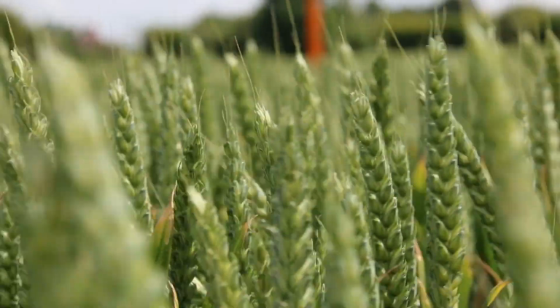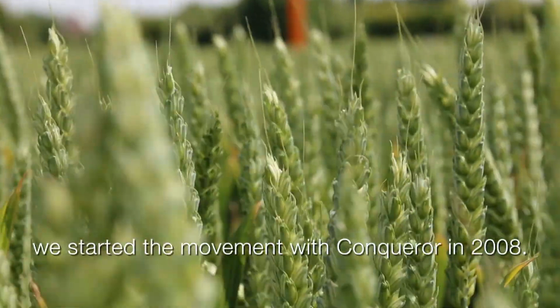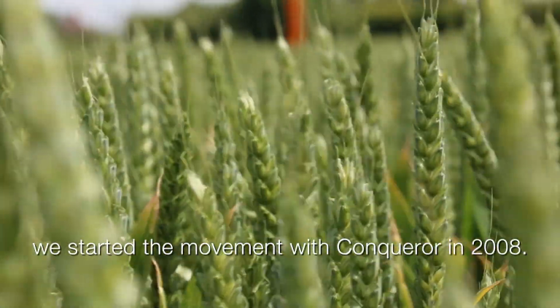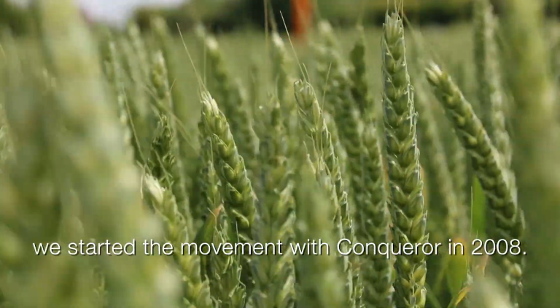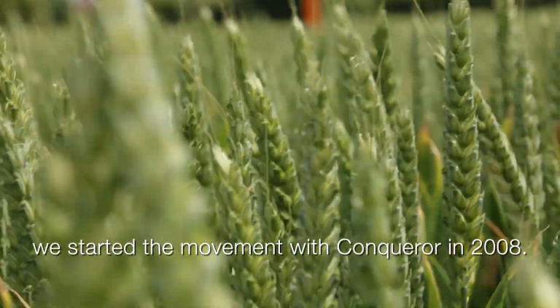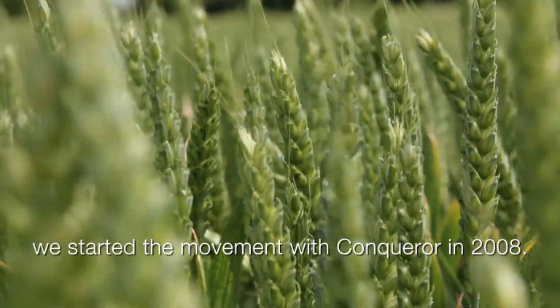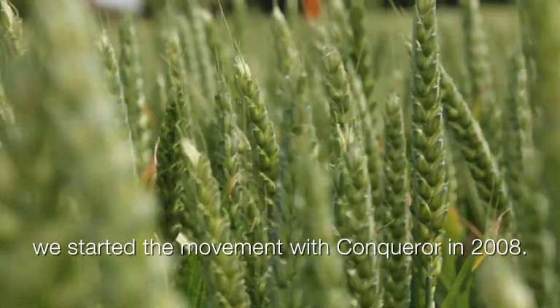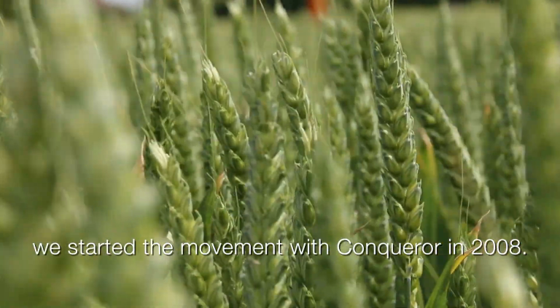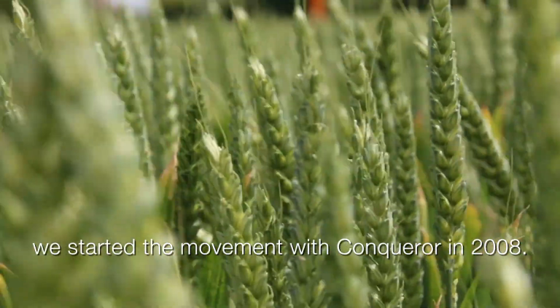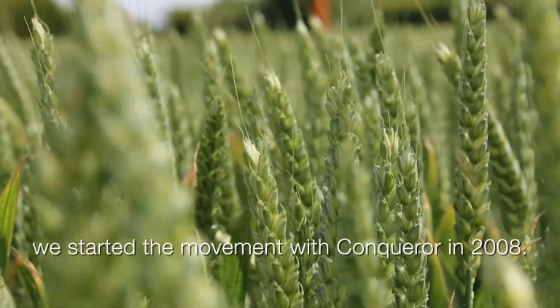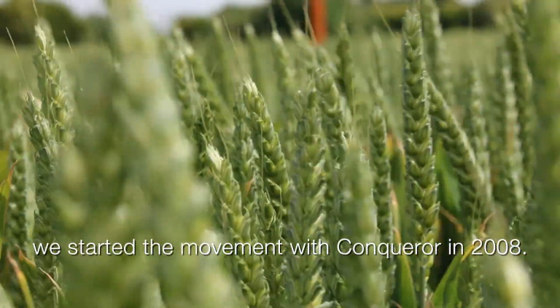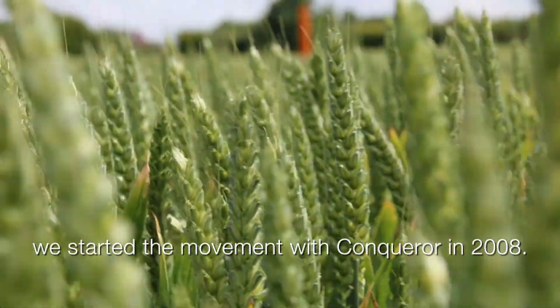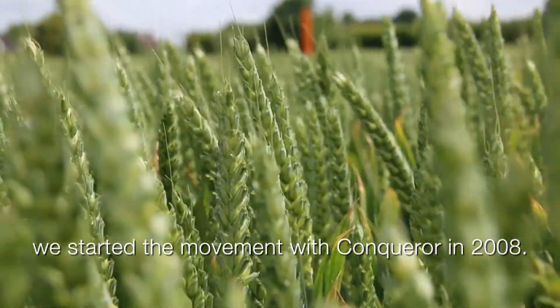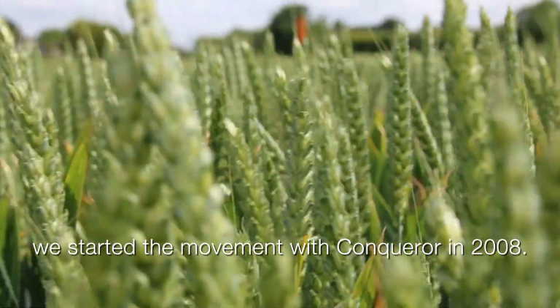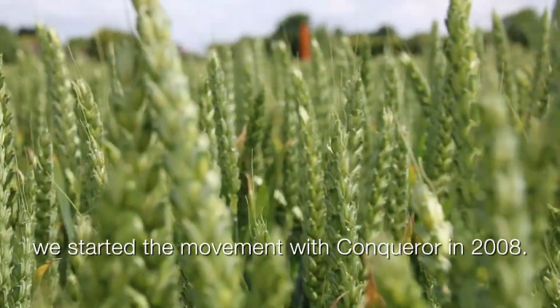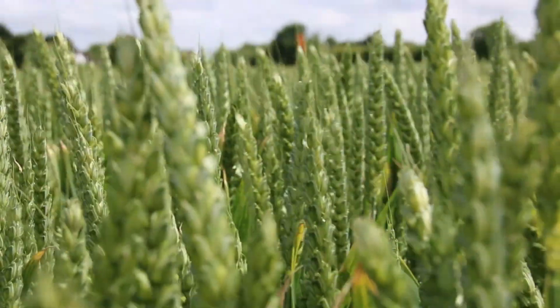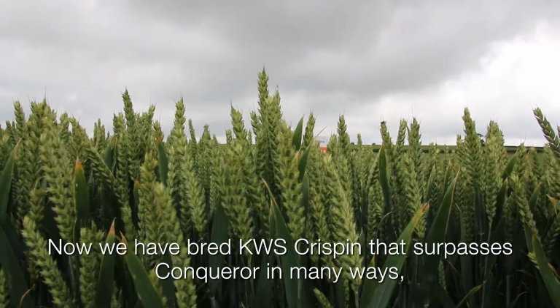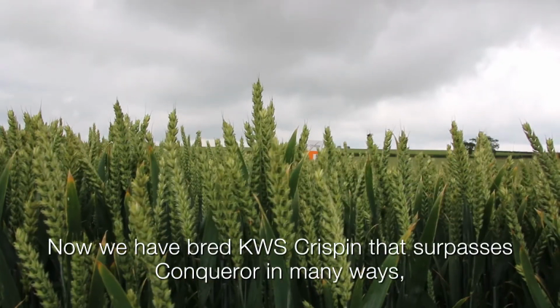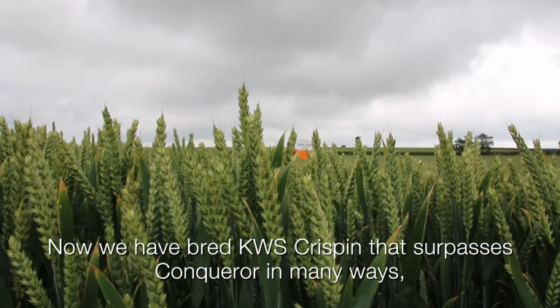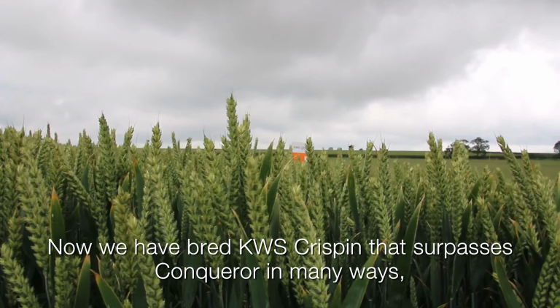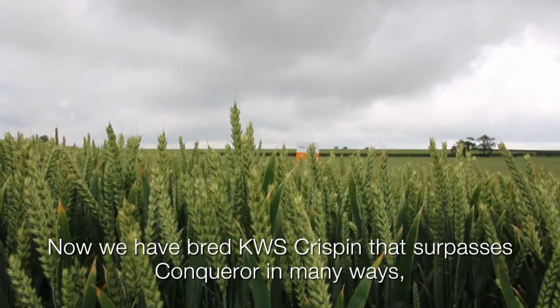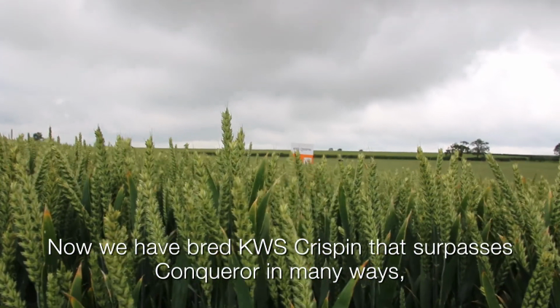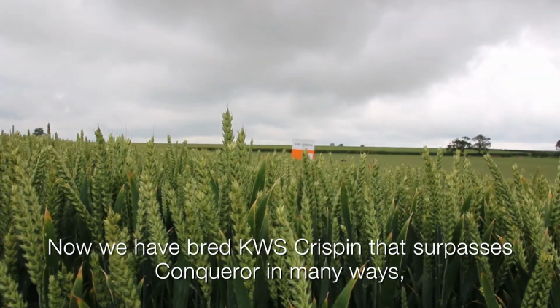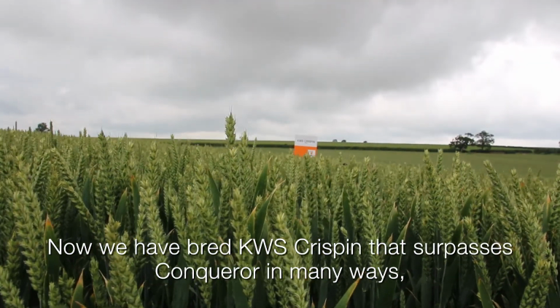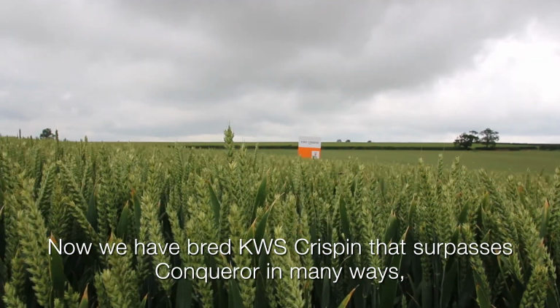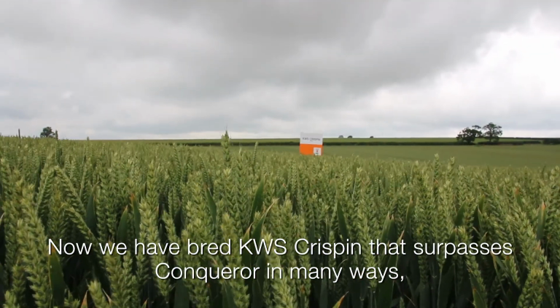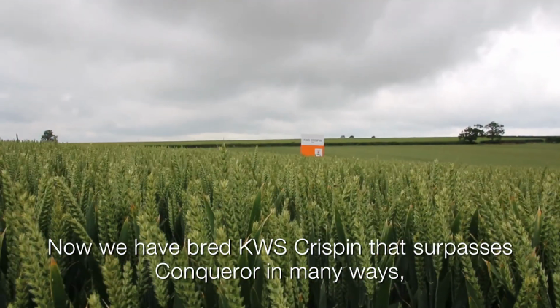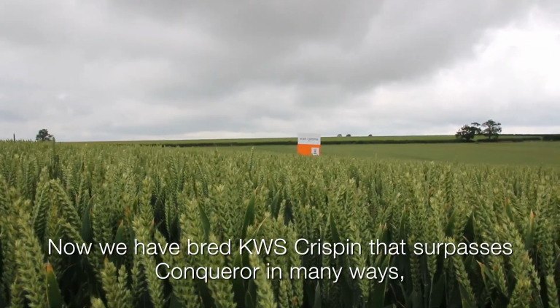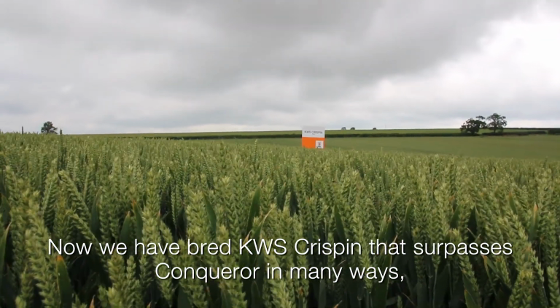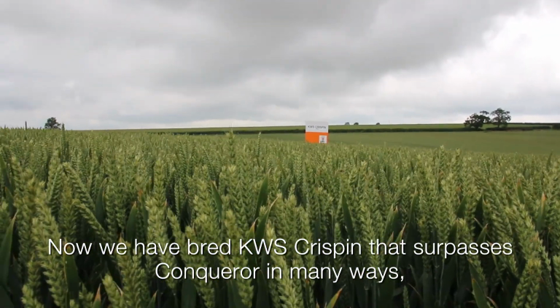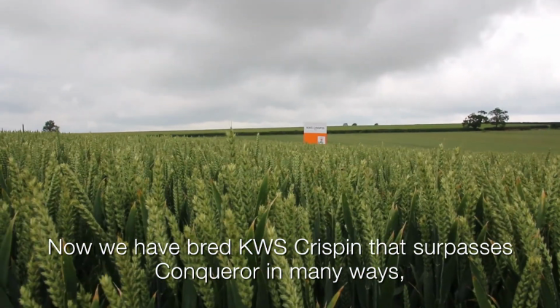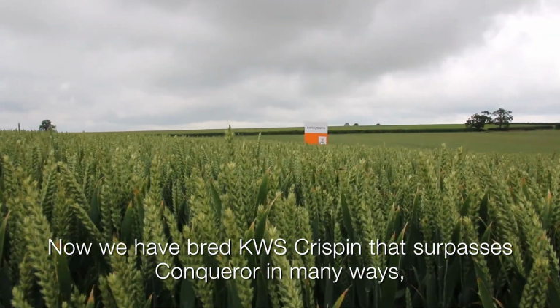We started the movement with Conqueror in 2008. Now we have bred KWS Crispin that surpasses Conqueror in many ways.